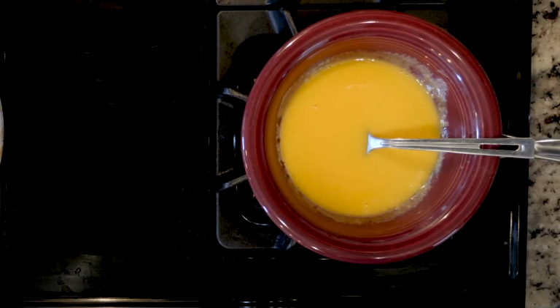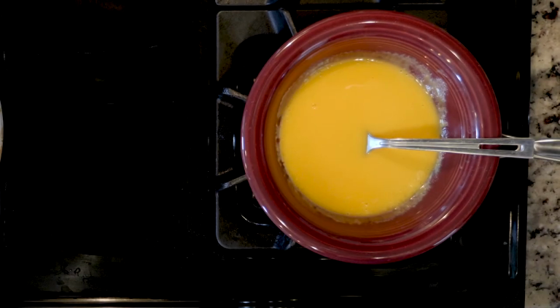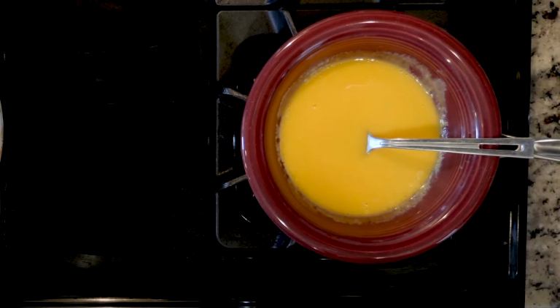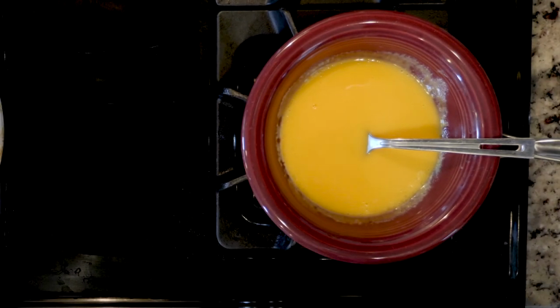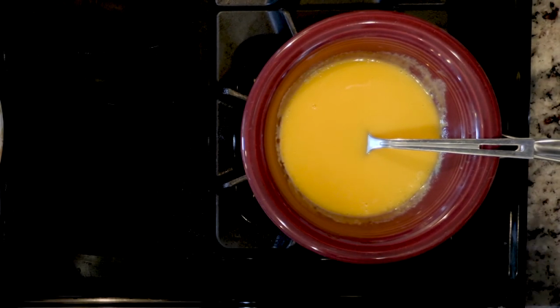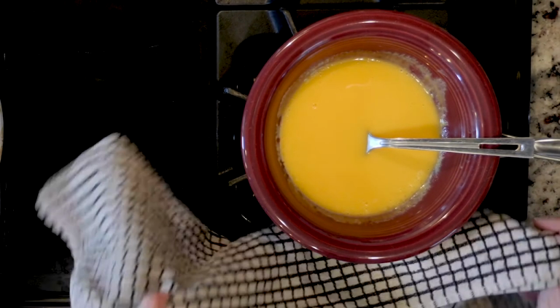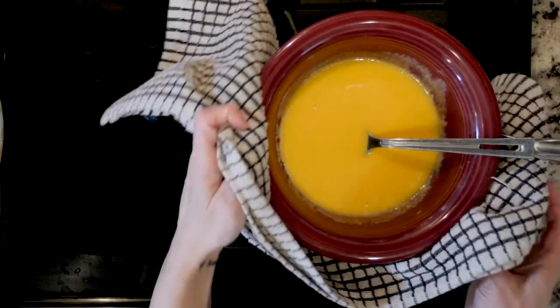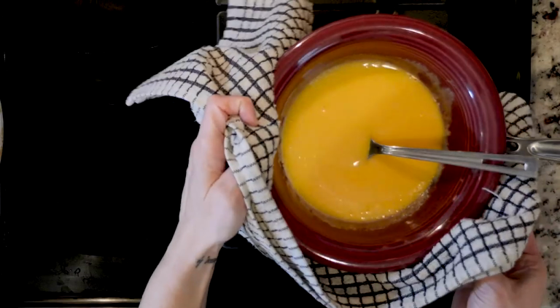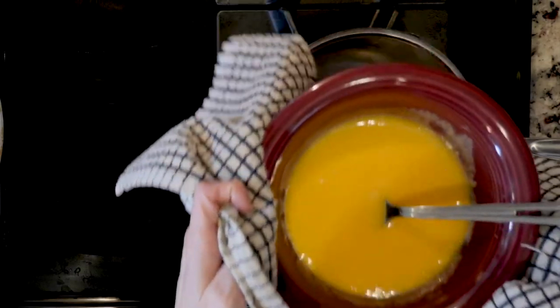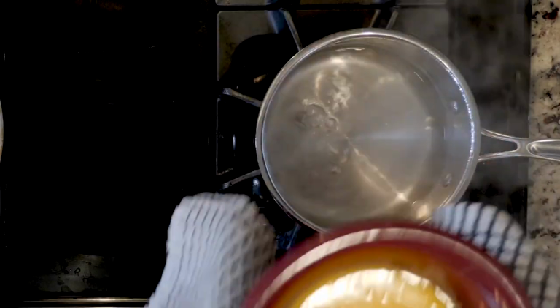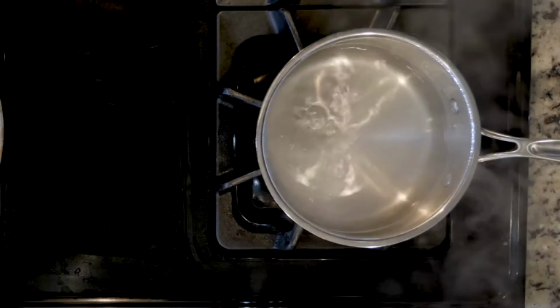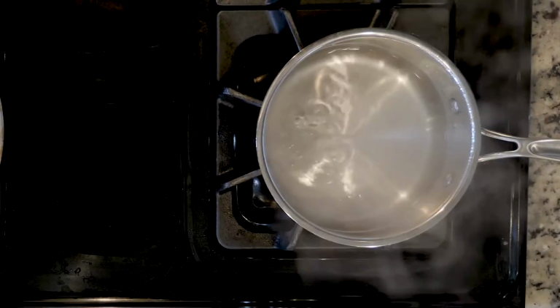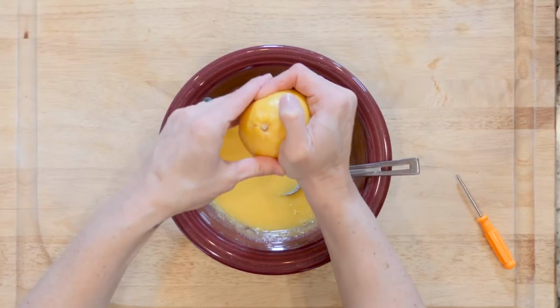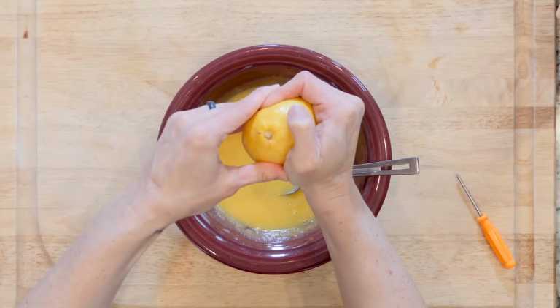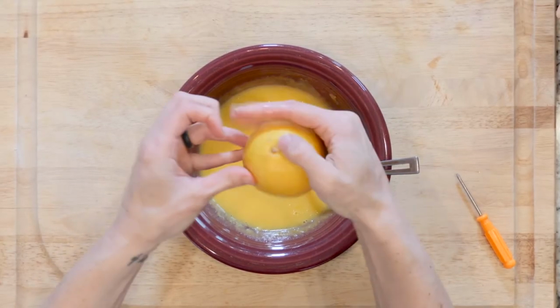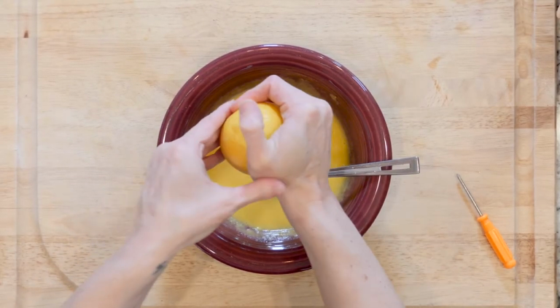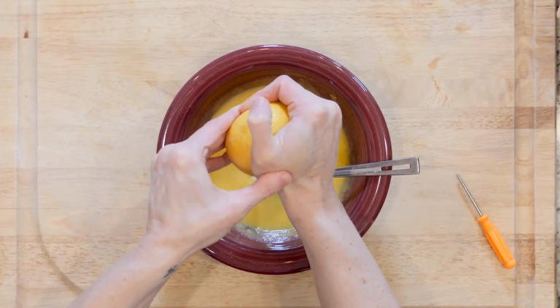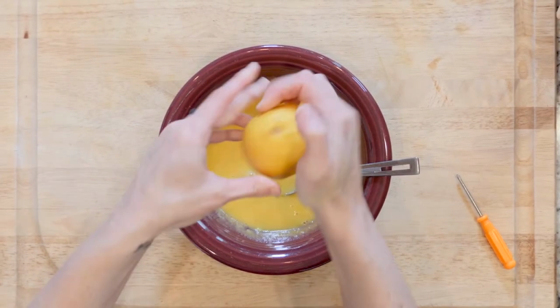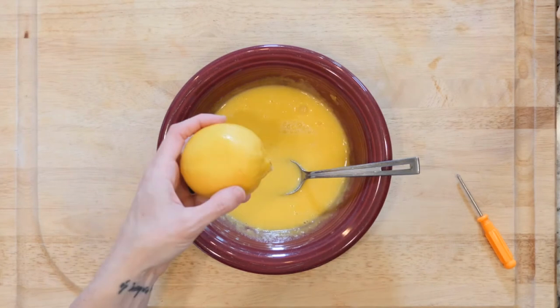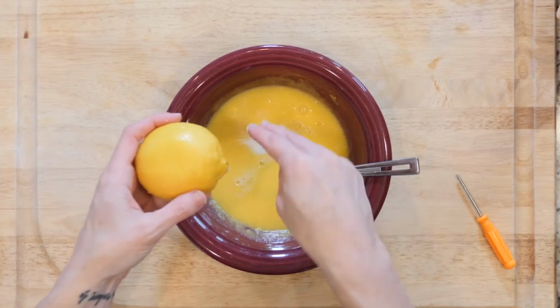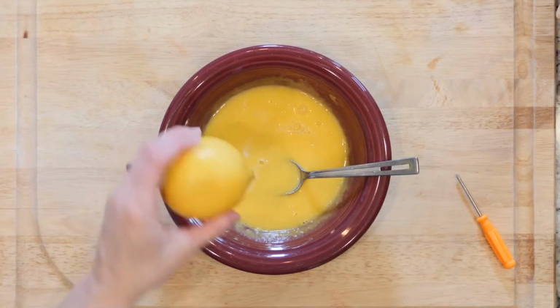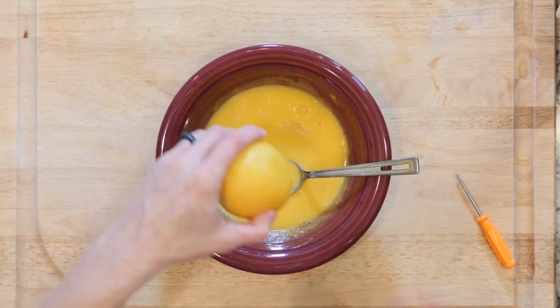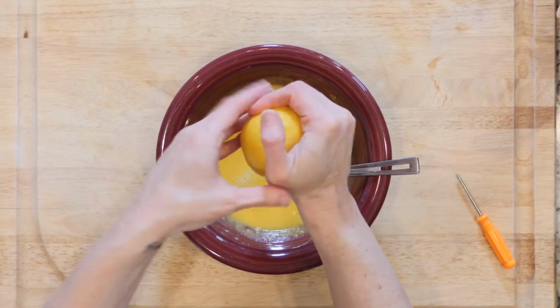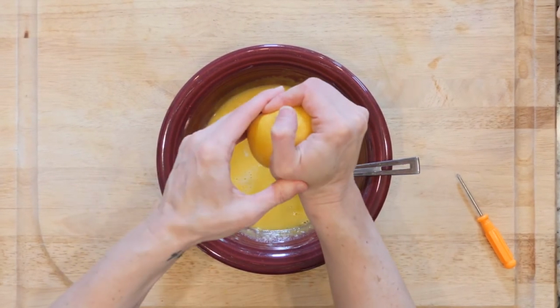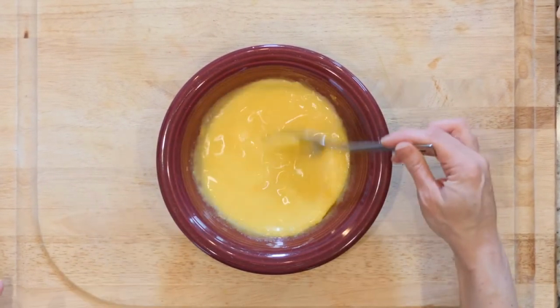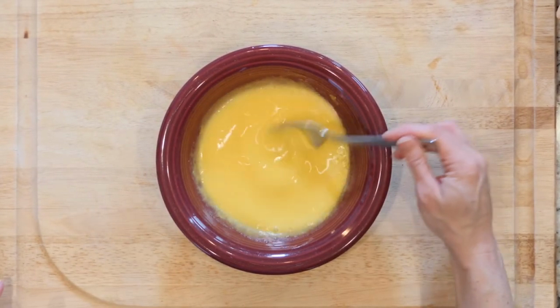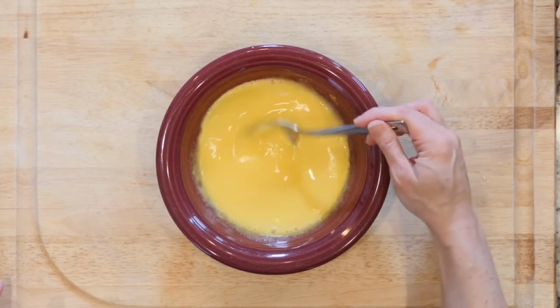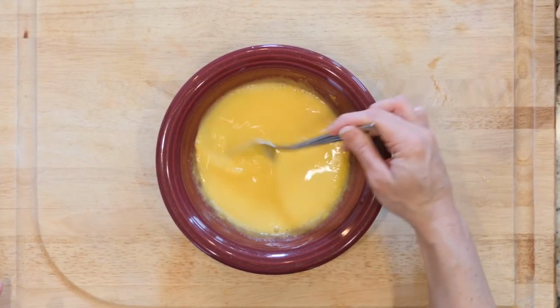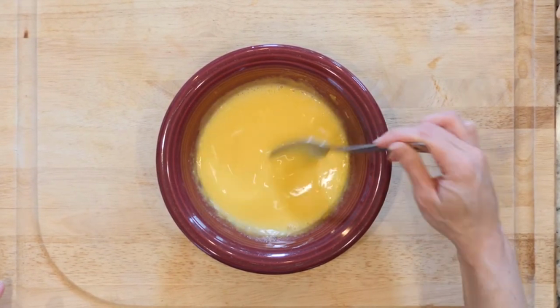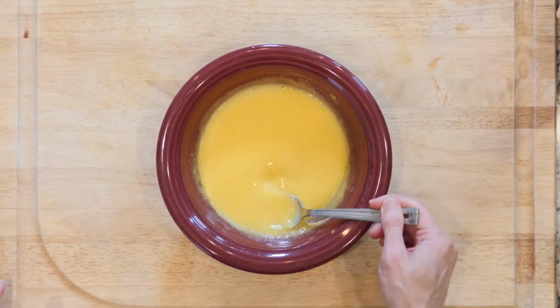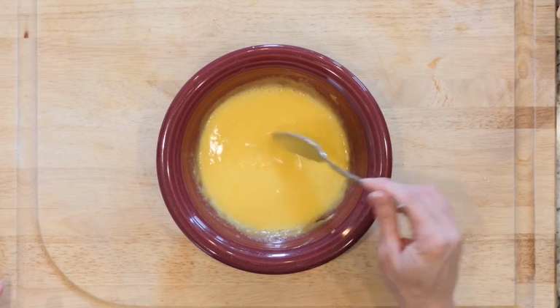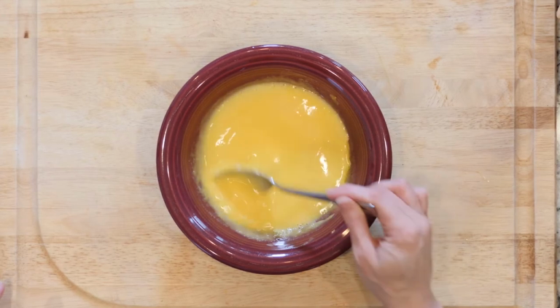Once the sauce has thickened a bit and is creamy, remove the bowl from the heat. Add the lemon juice and a pinch of salt, then stir to combine. Taste the sauce and adjust as needed. Set the sauce aside.